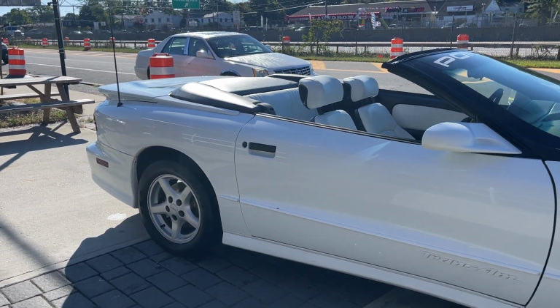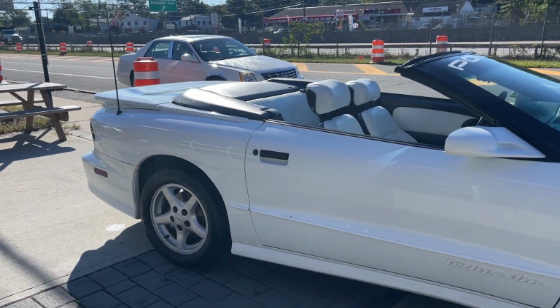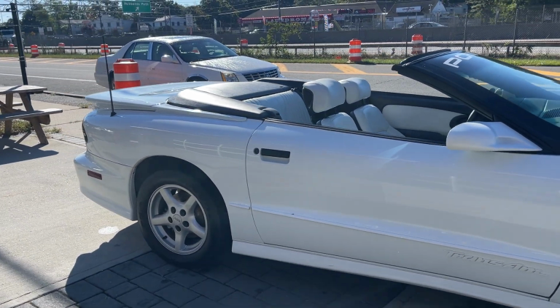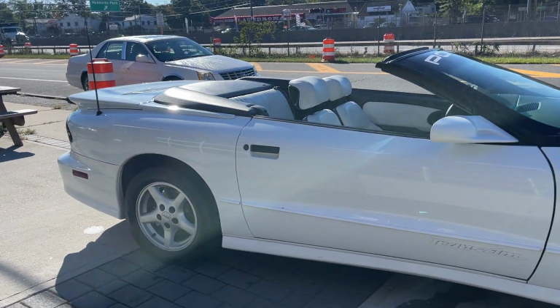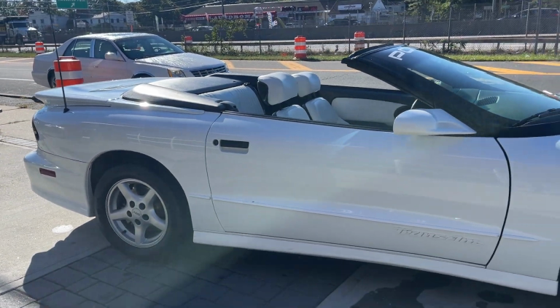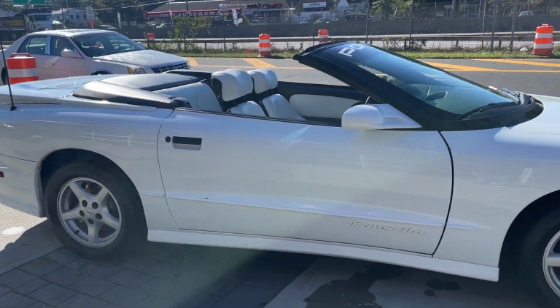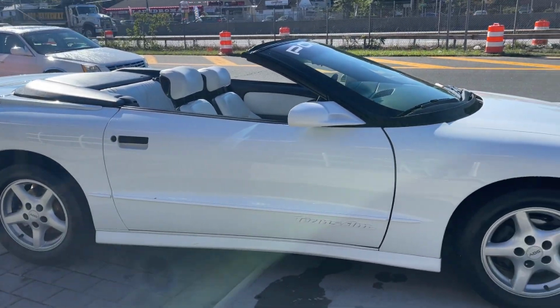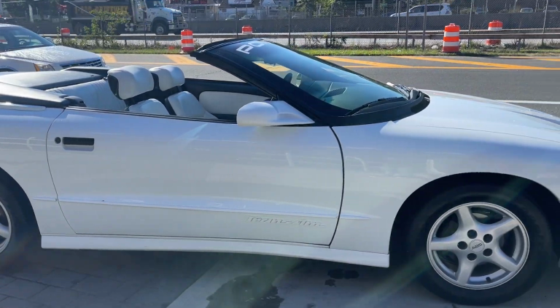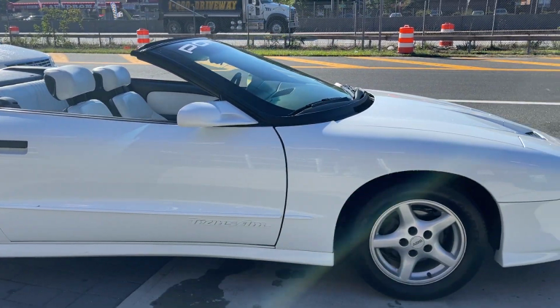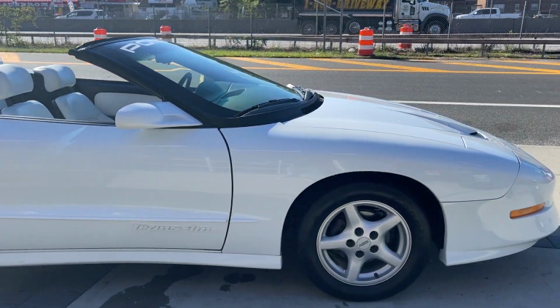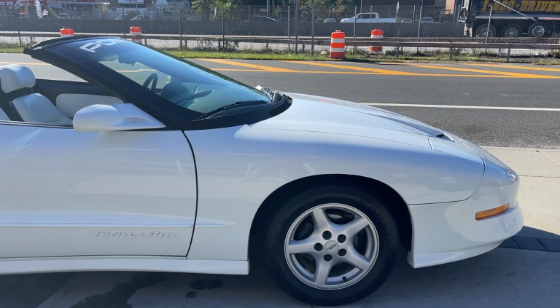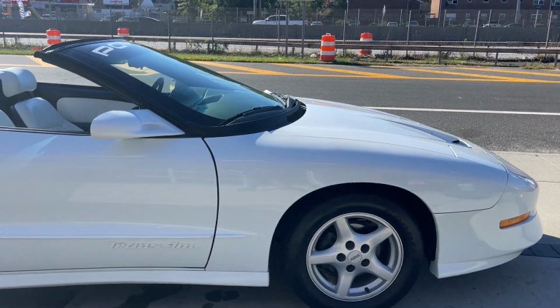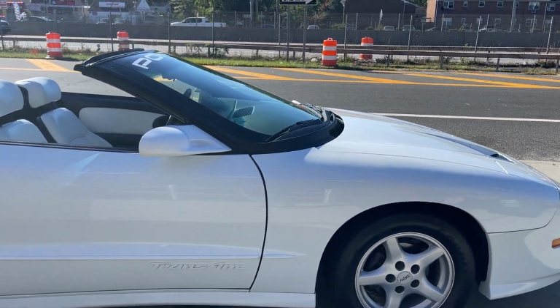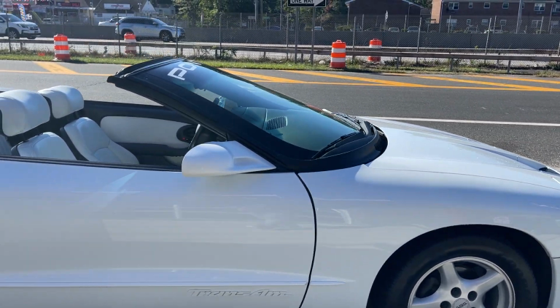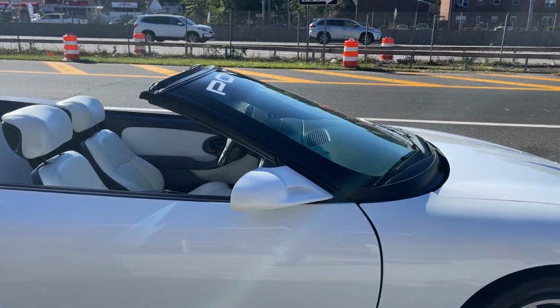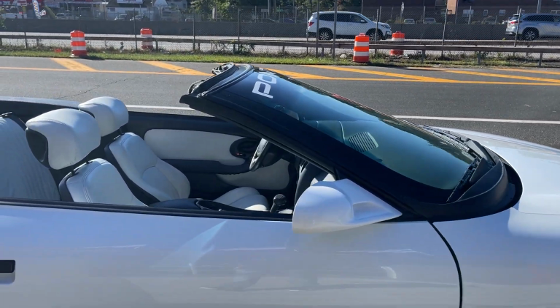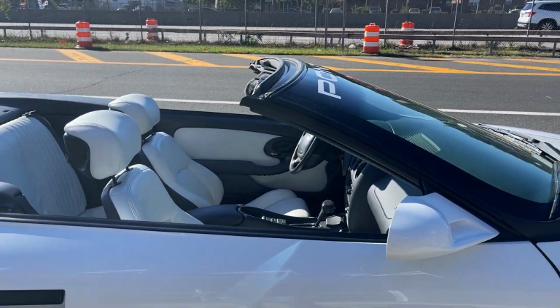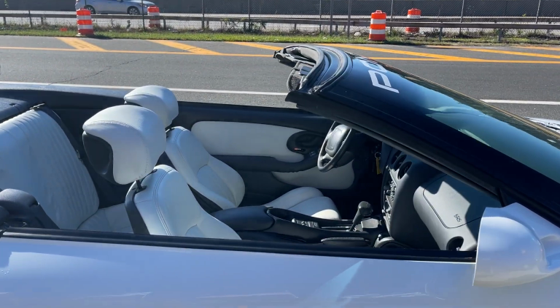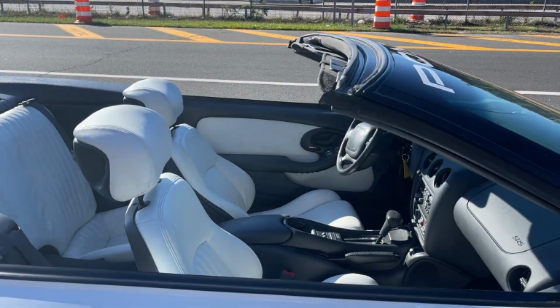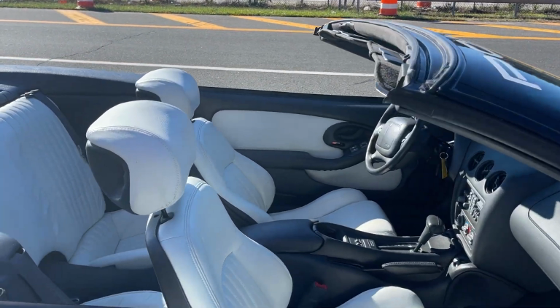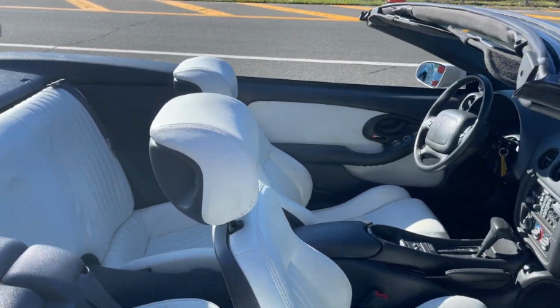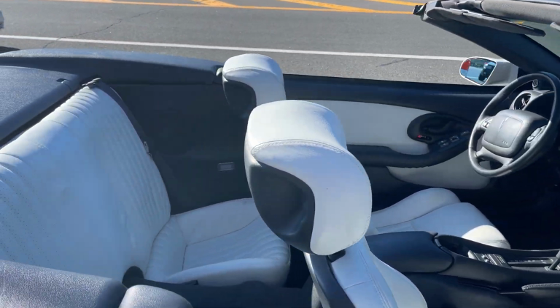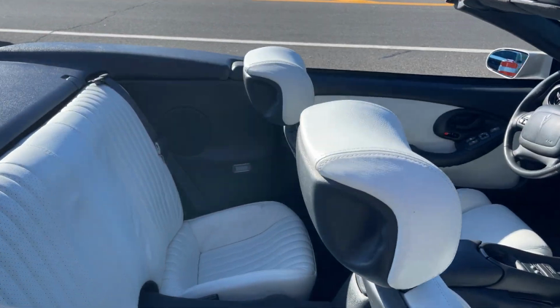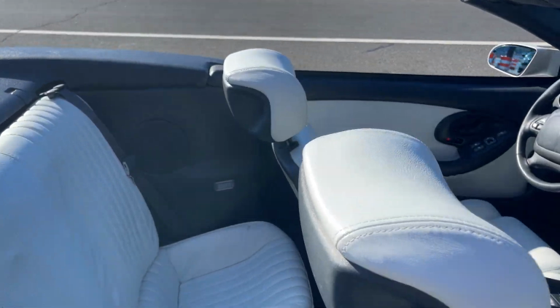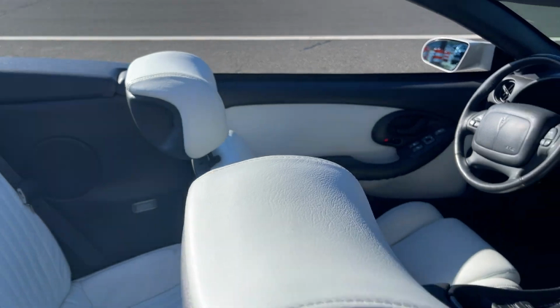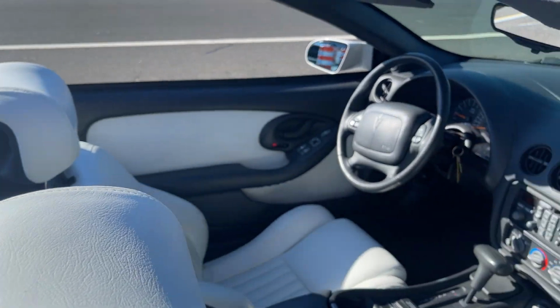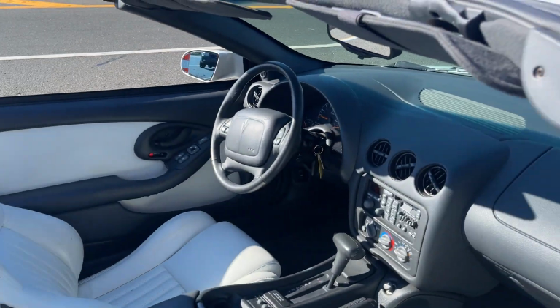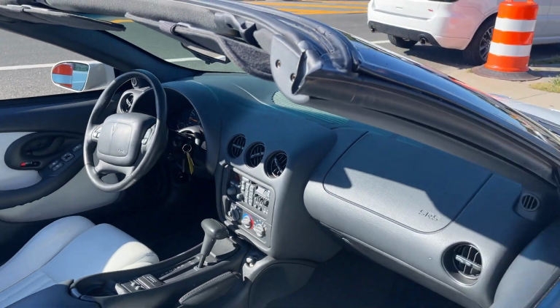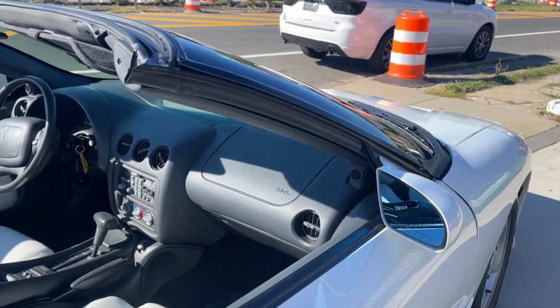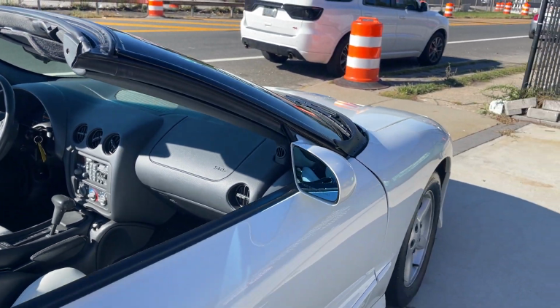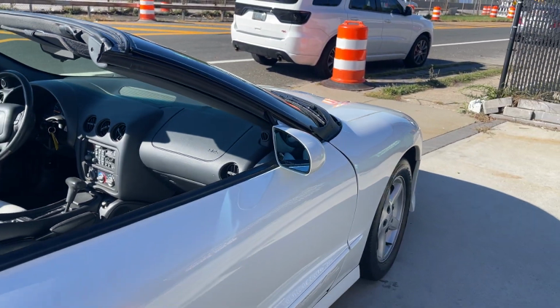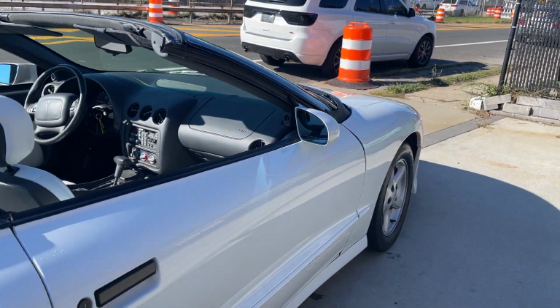Absolutely beautiful. Always garage kept — temperature controlled garage. White leather seats, white top. It's a triple white convertible. Absolutely beautiful condition.